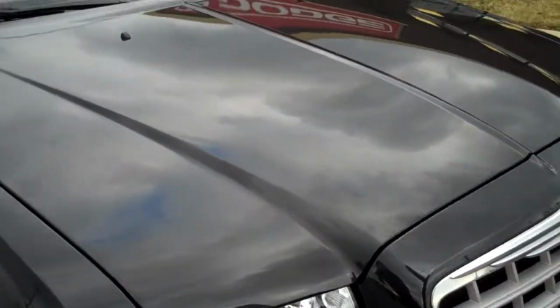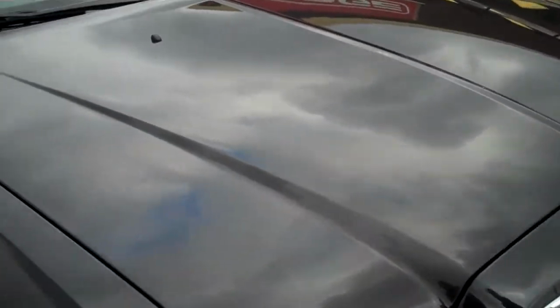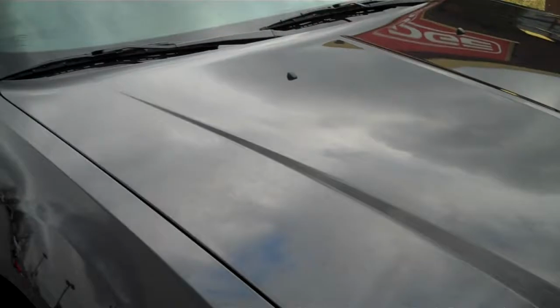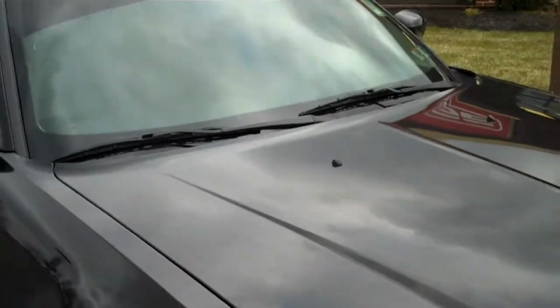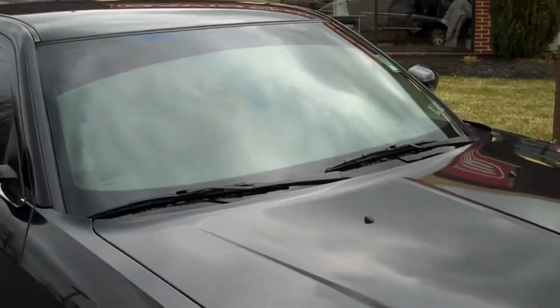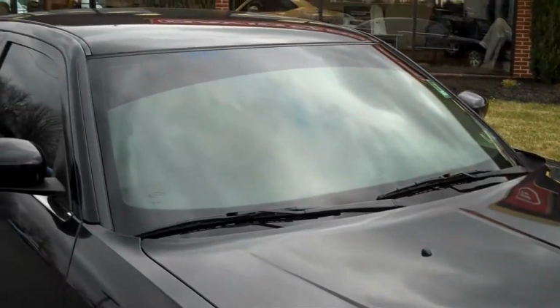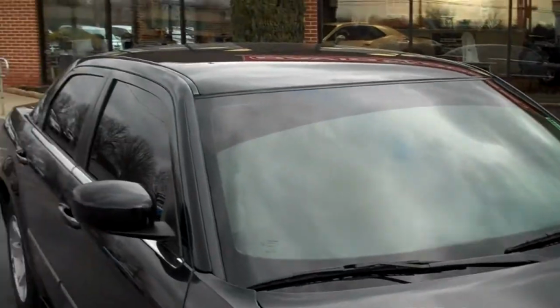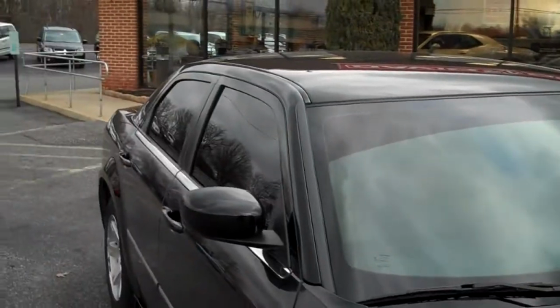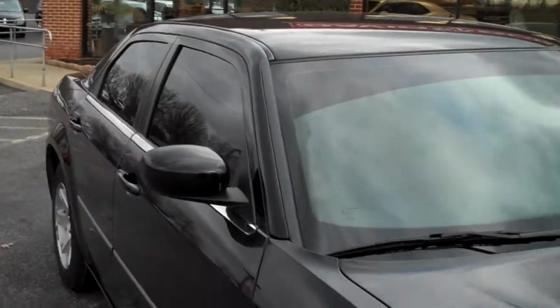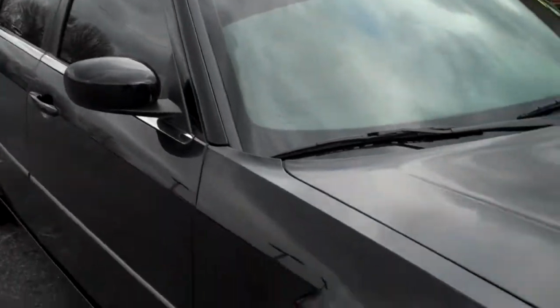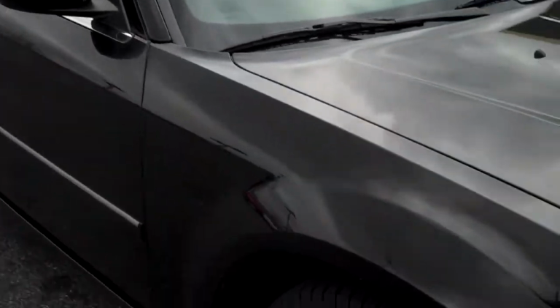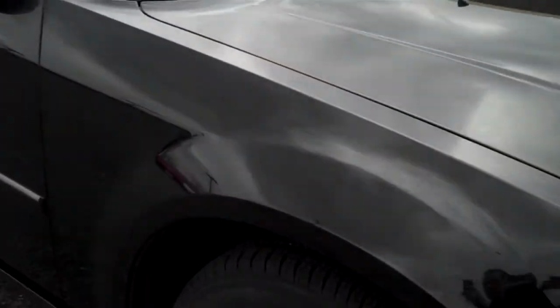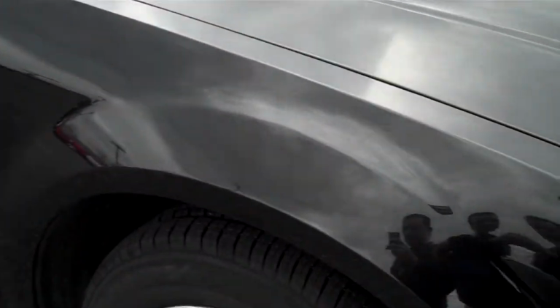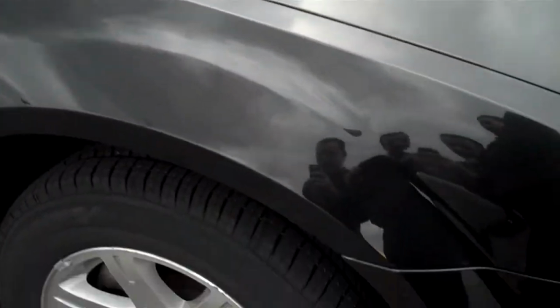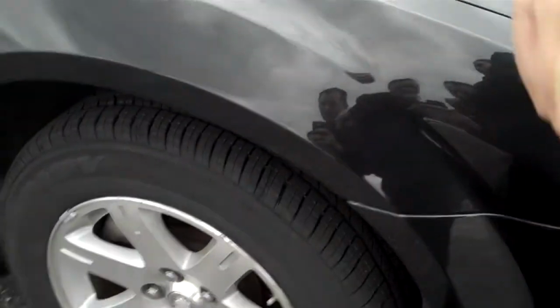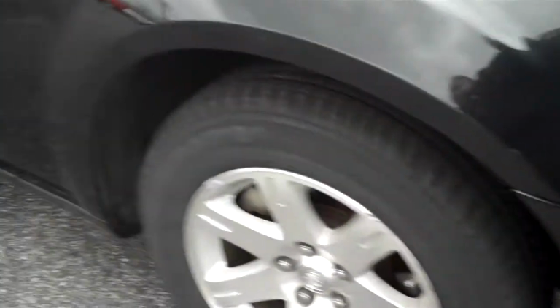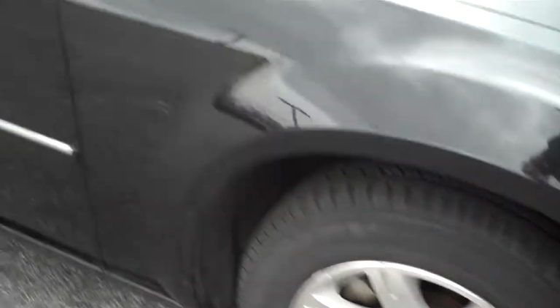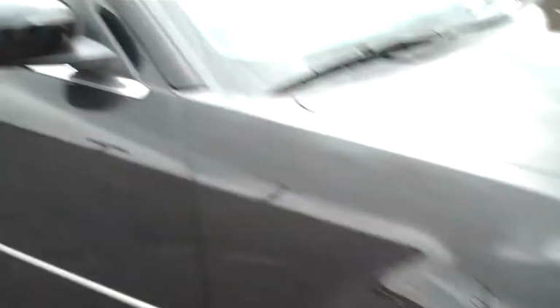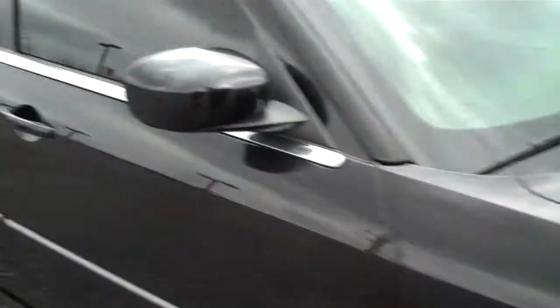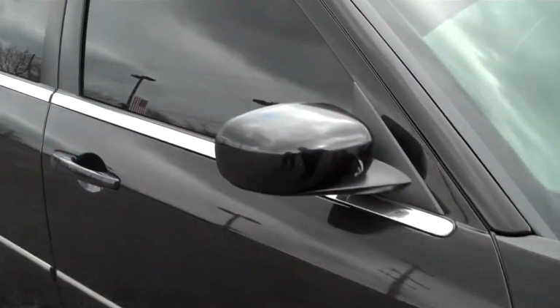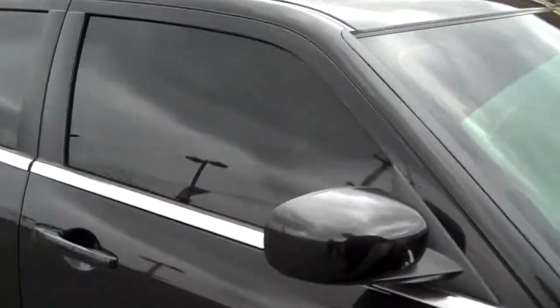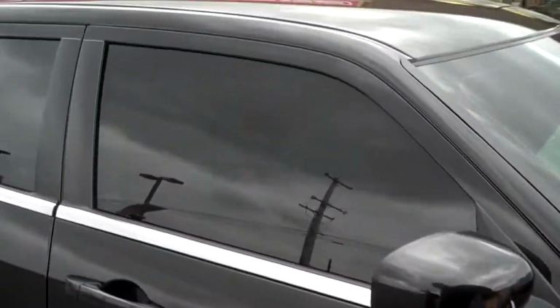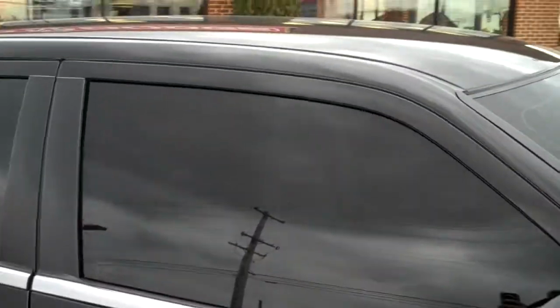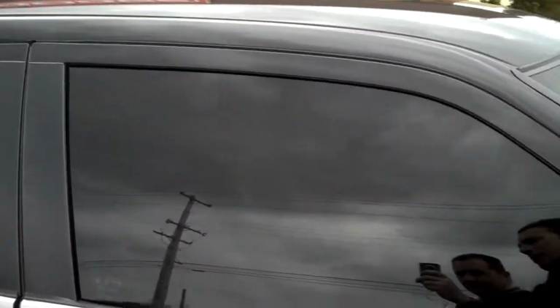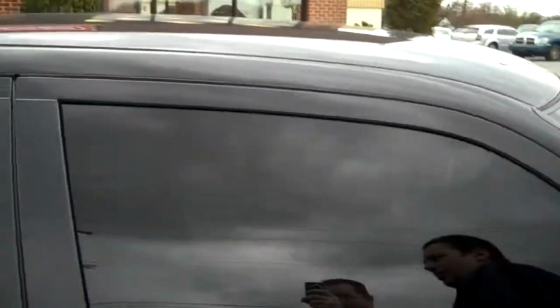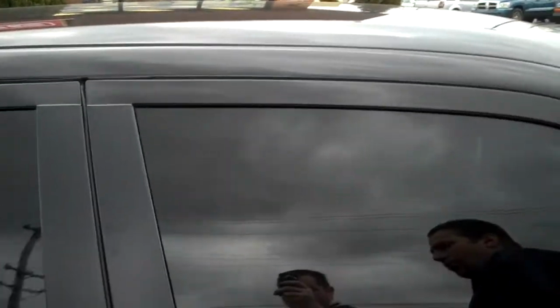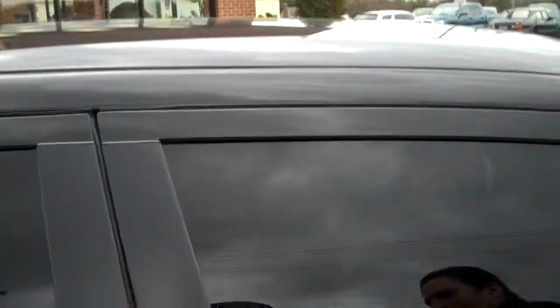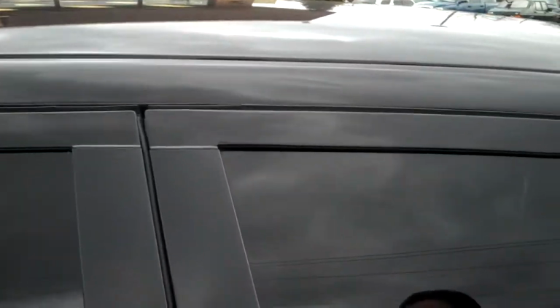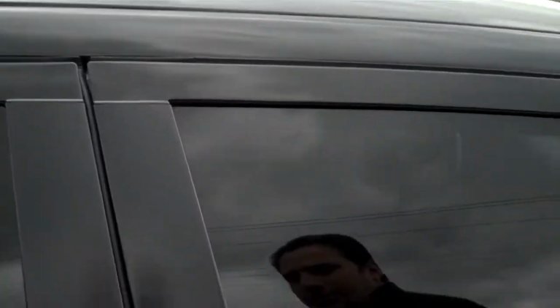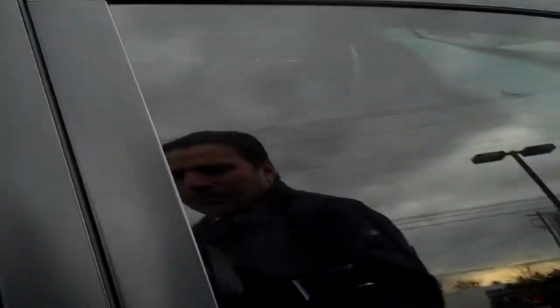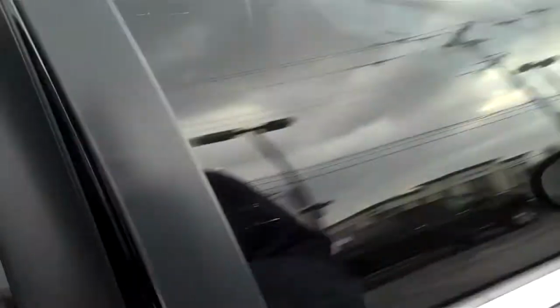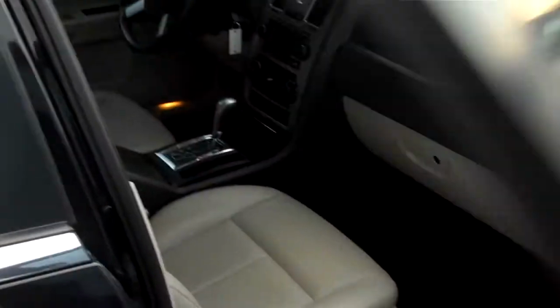It's got the fog lights, it's got the sport mirrors, silver leather interiors you're going to see in a second. It's got the chrome accents on the outside with the tinted windows.